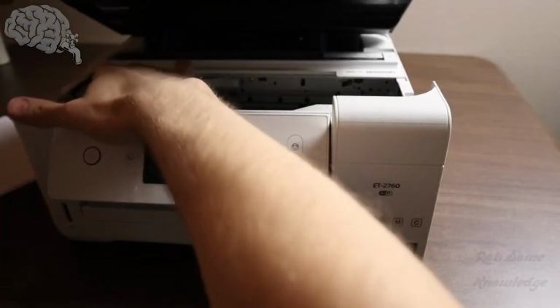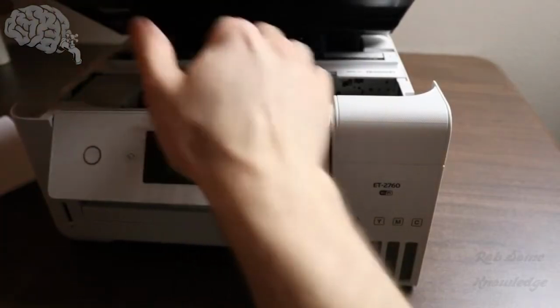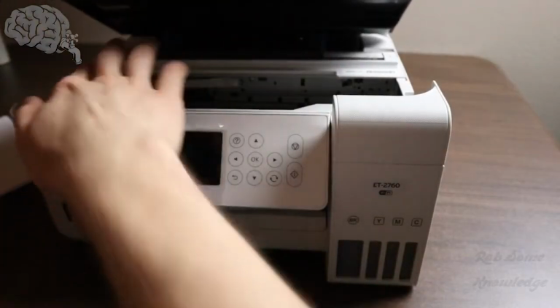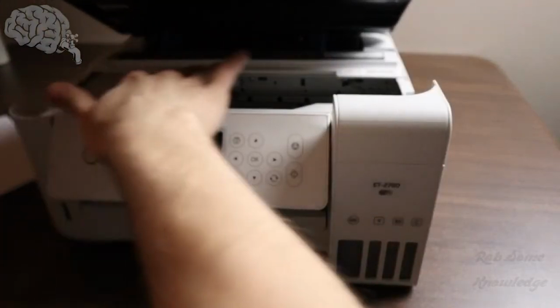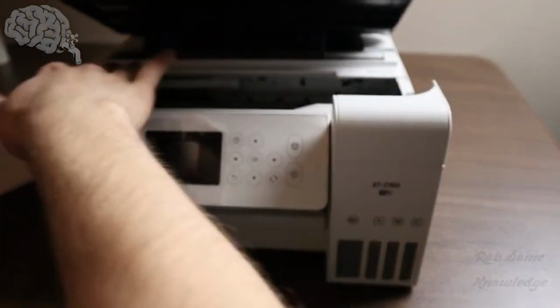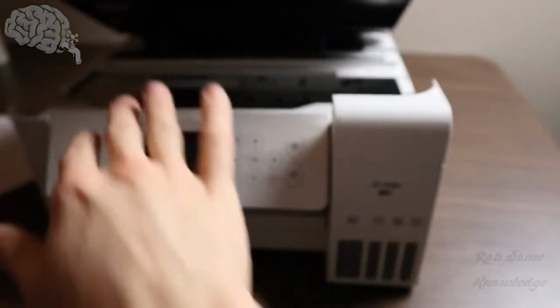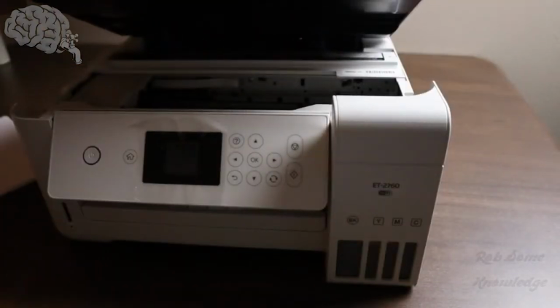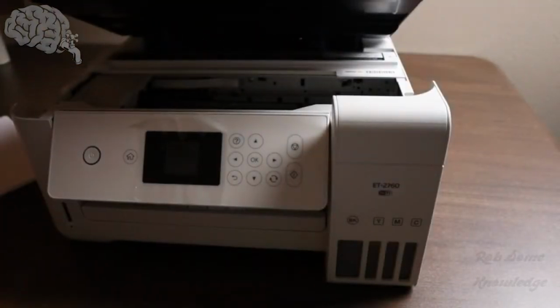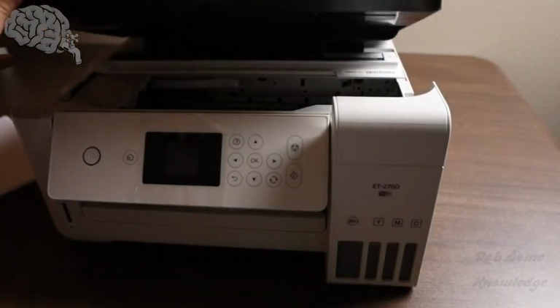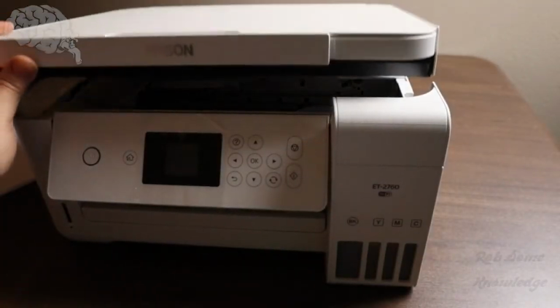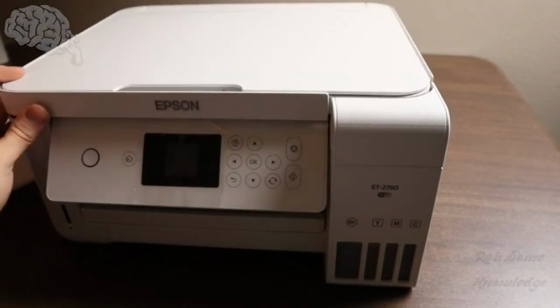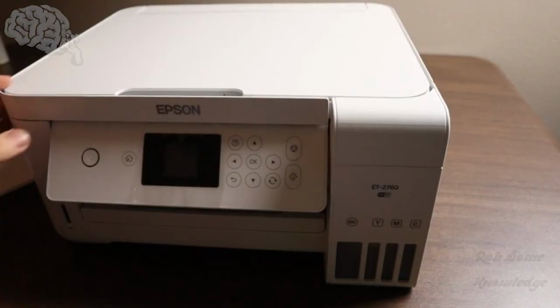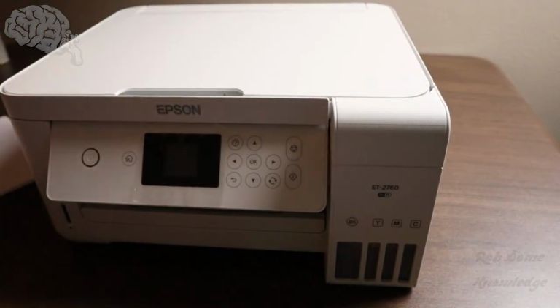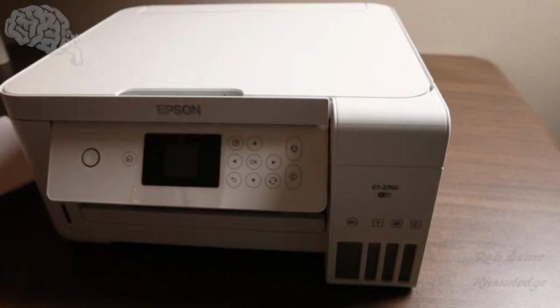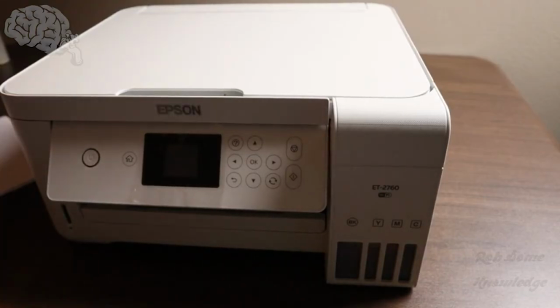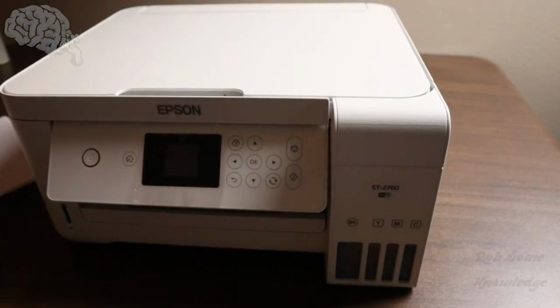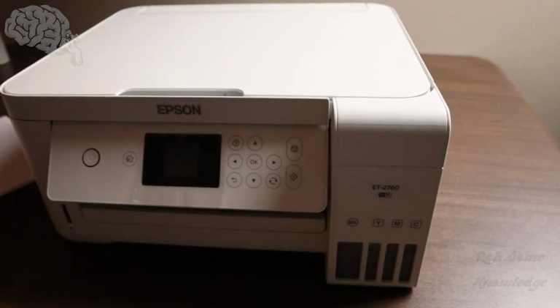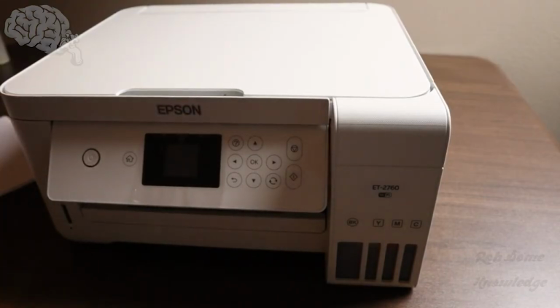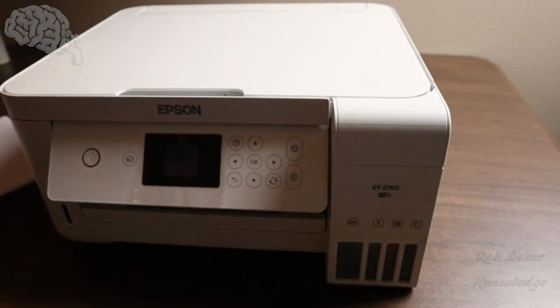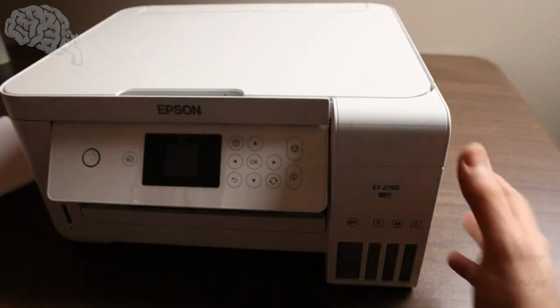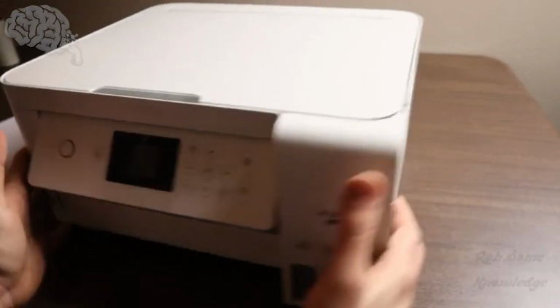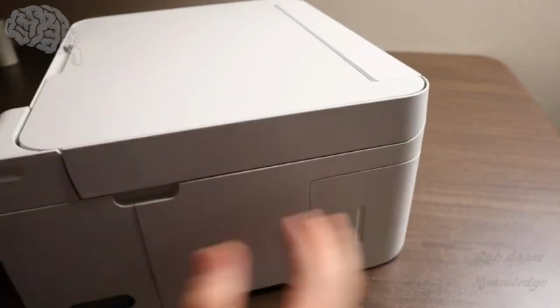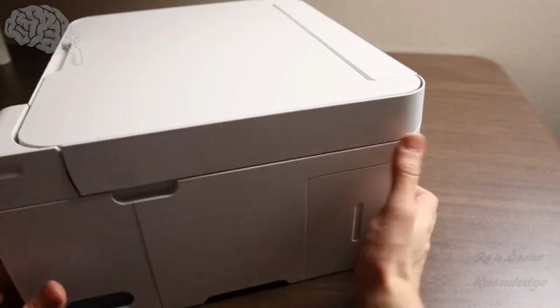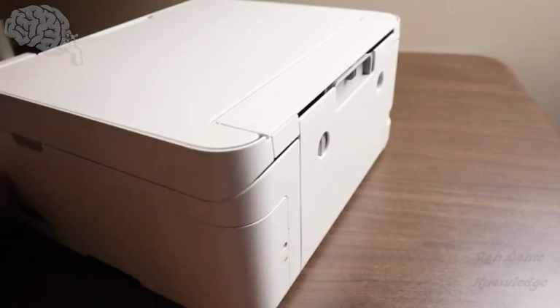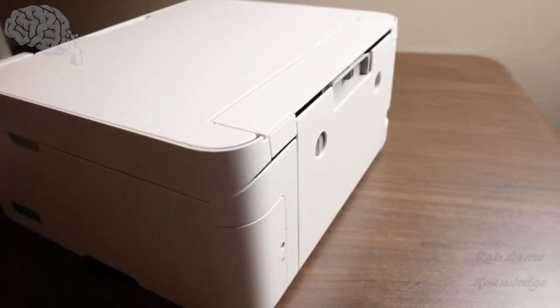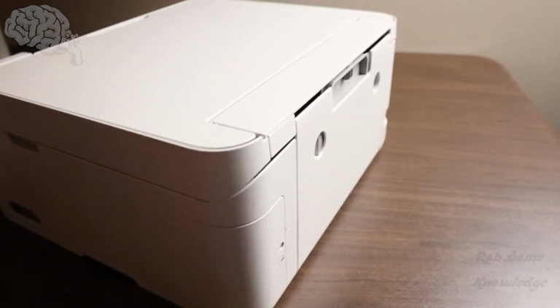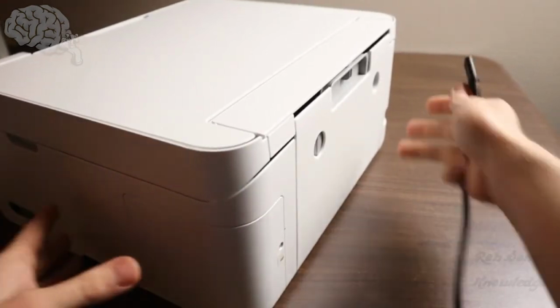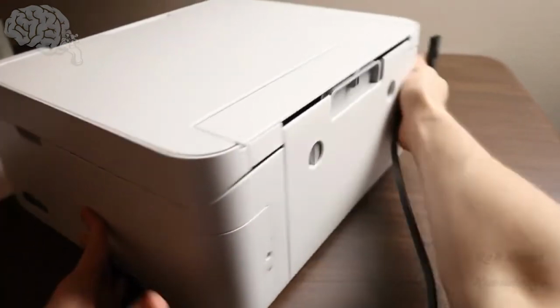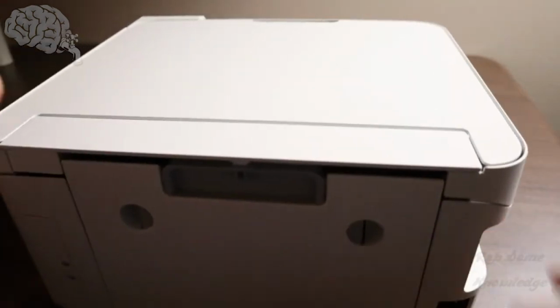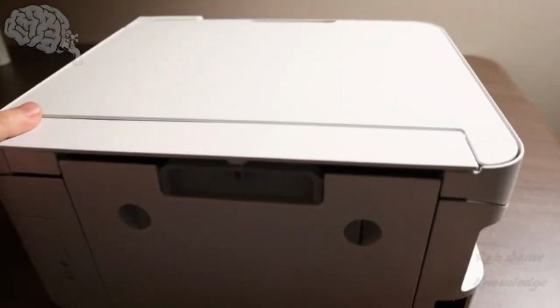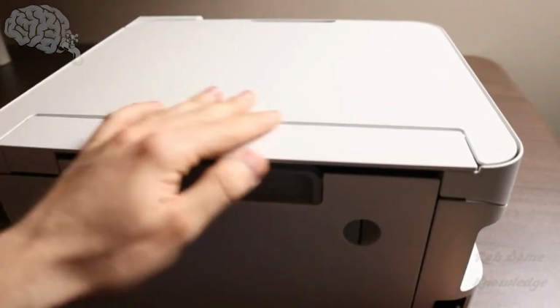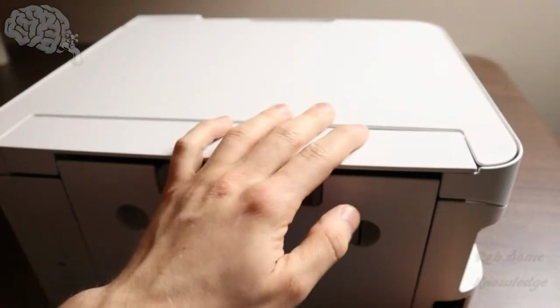Sometimes you can wait until it turns on and let the printer carriage move so you can see if there's any extra paper jammed up. But I think that was the only one. So we're going to go ahead and replug that in and see if this printer can work now.